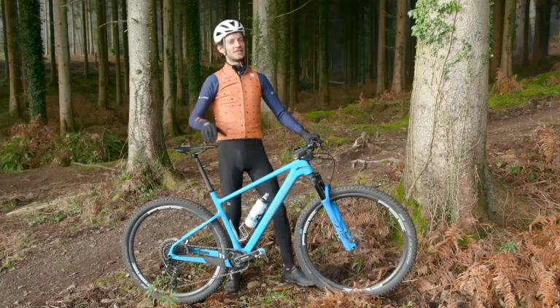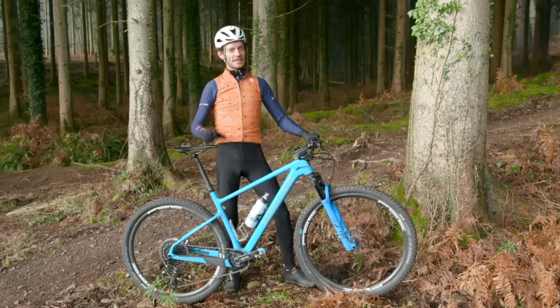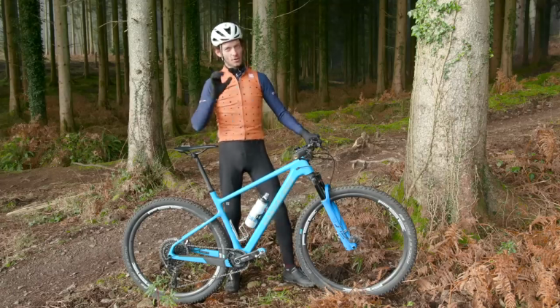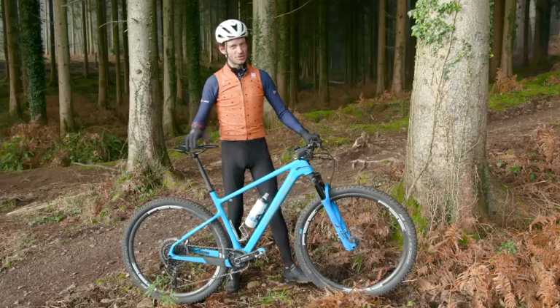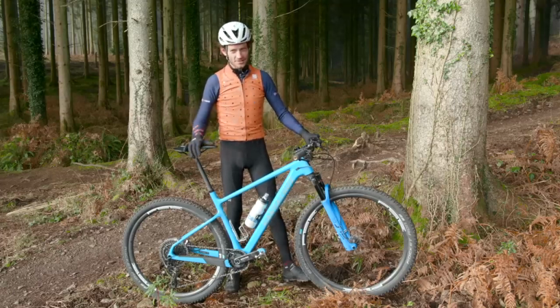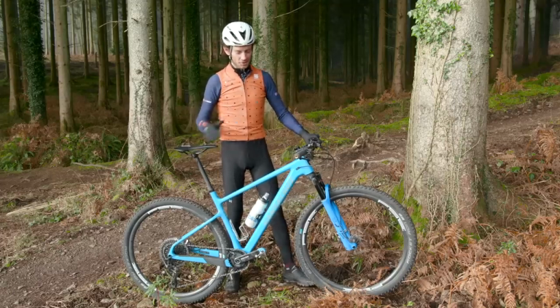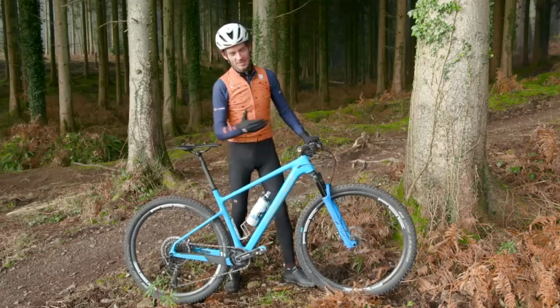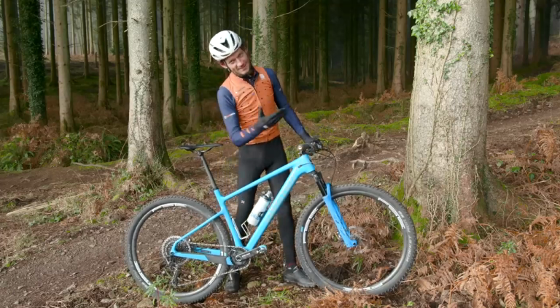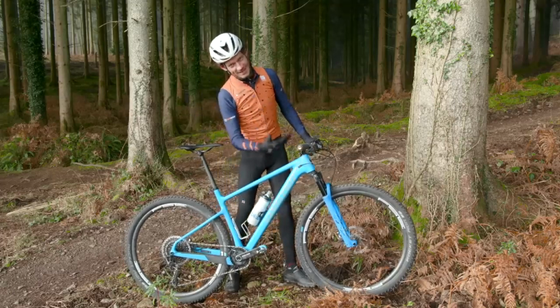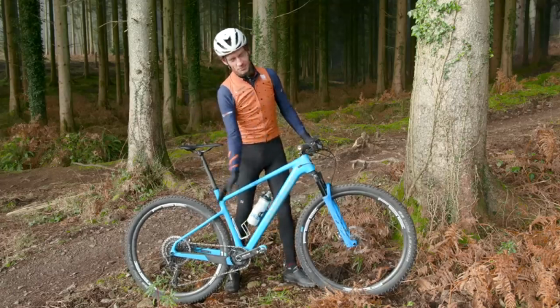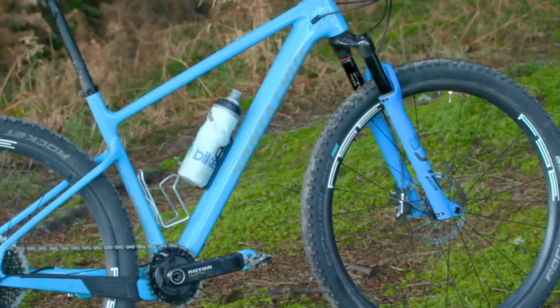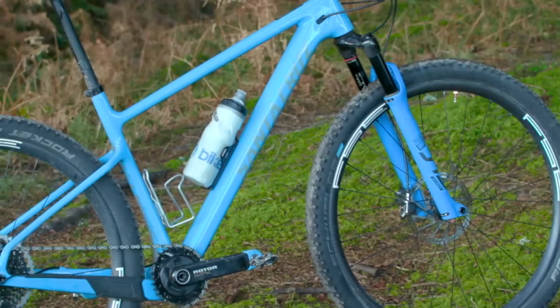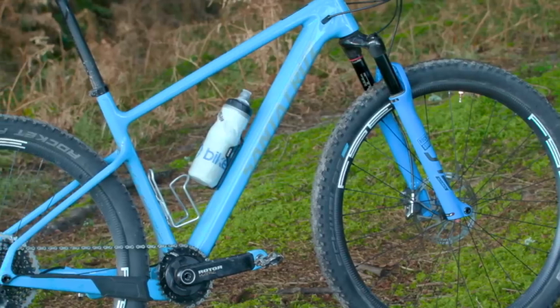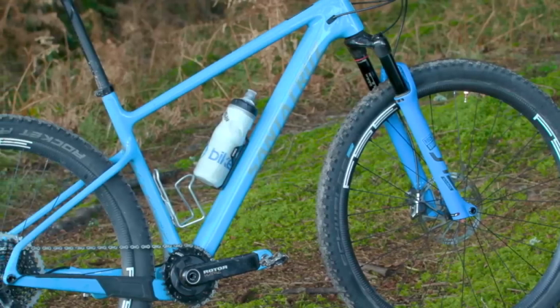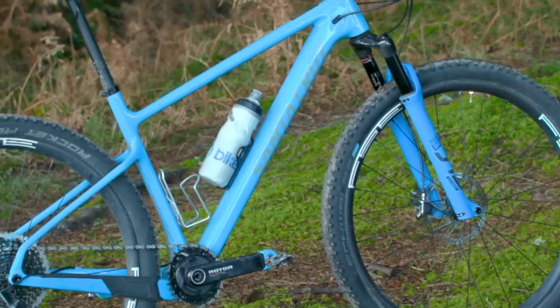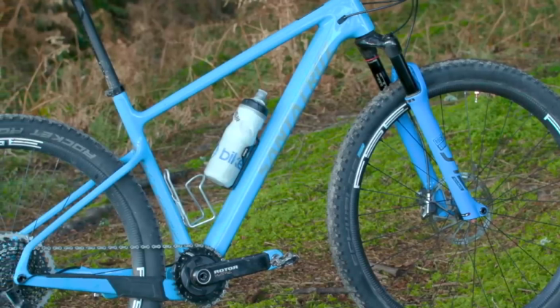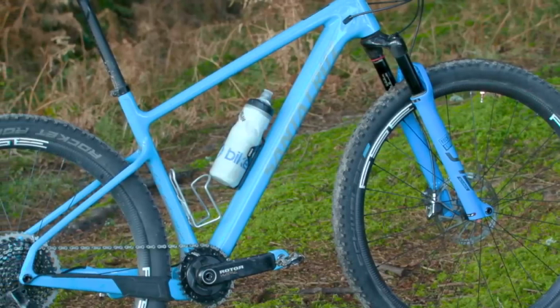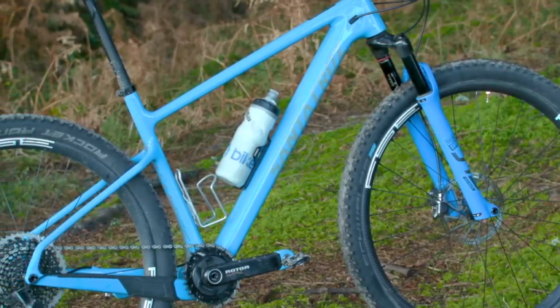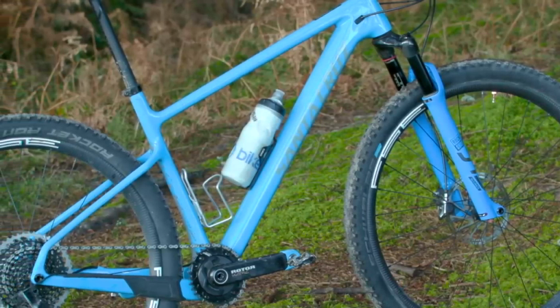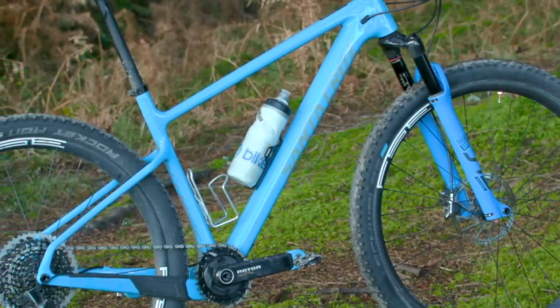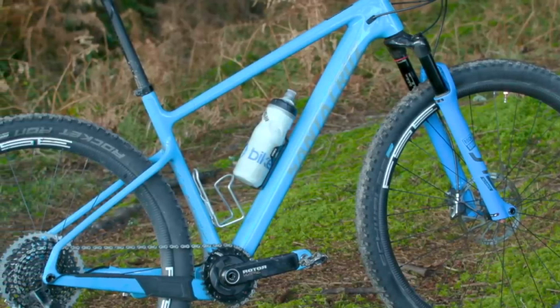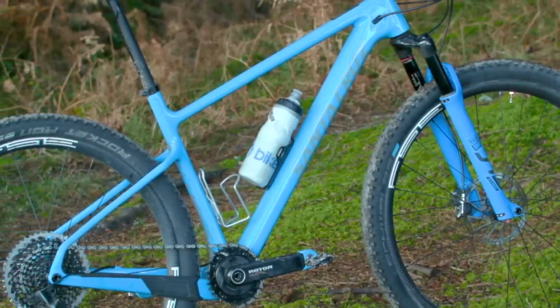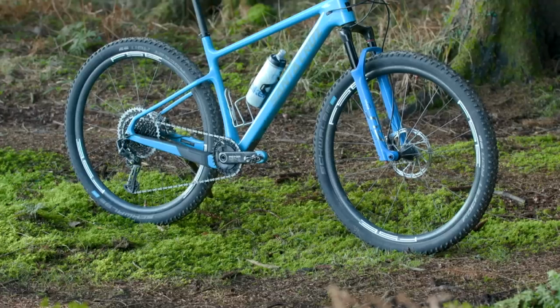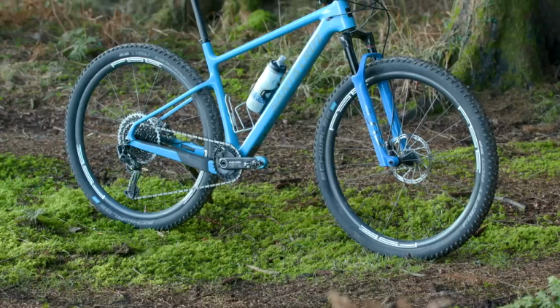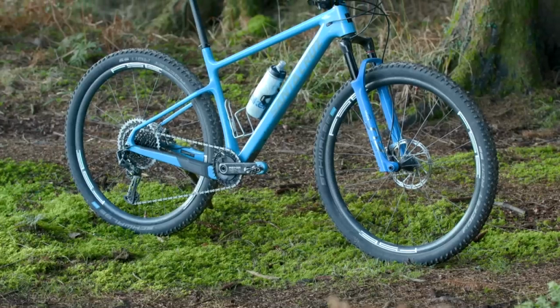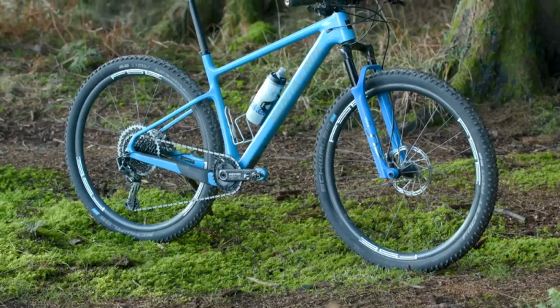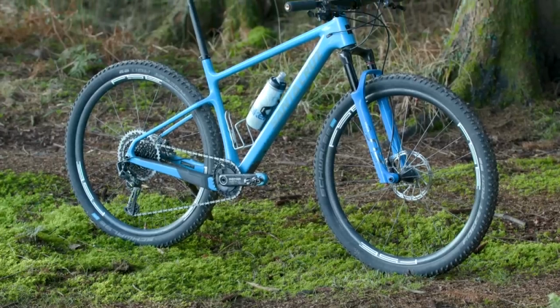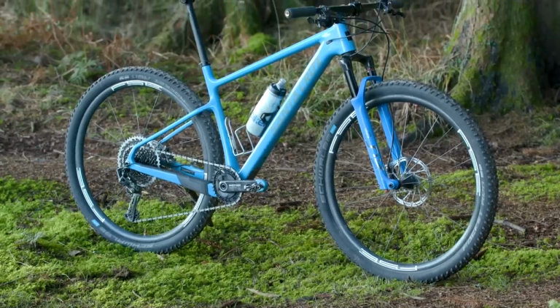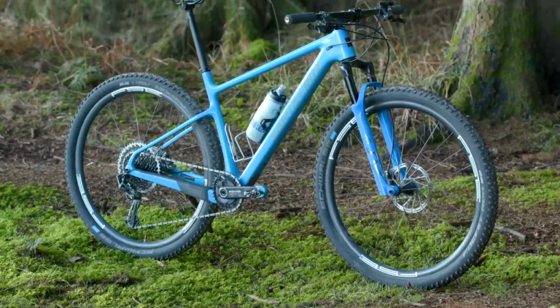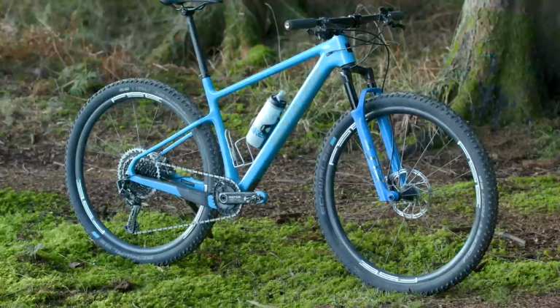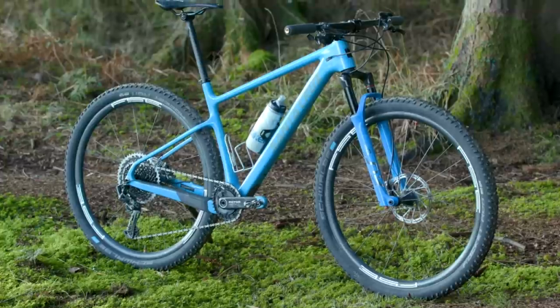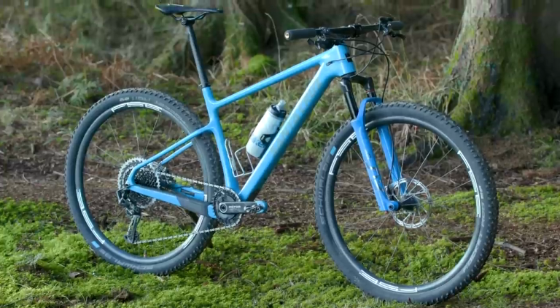Obviously we jest — just because it has Santa Cruz written down it and it's in a very cool colour doesn't mean it's an amazing bike. What we really want to know is how it rides.